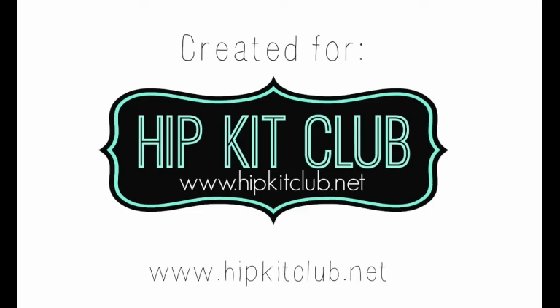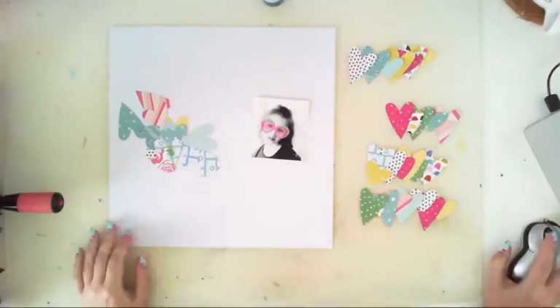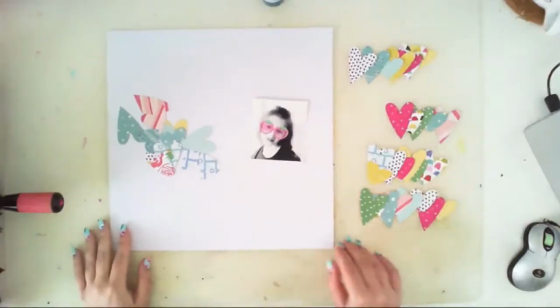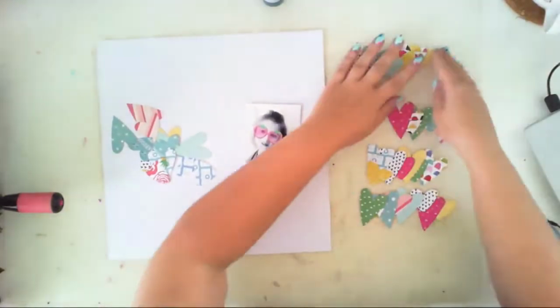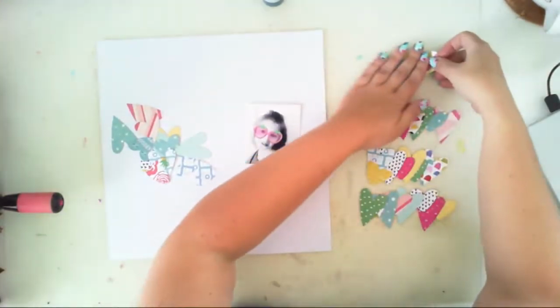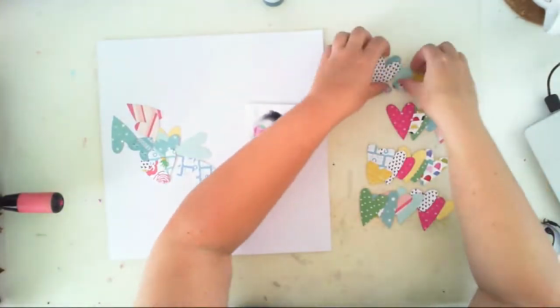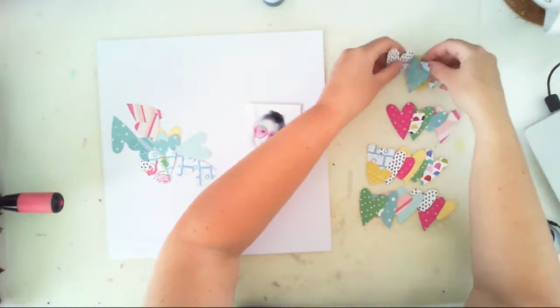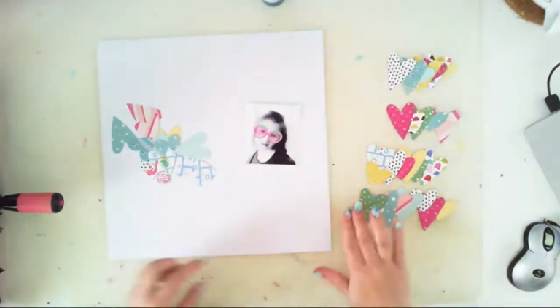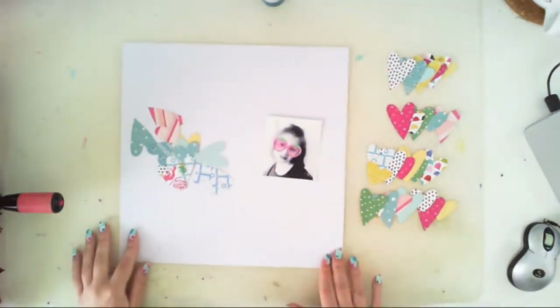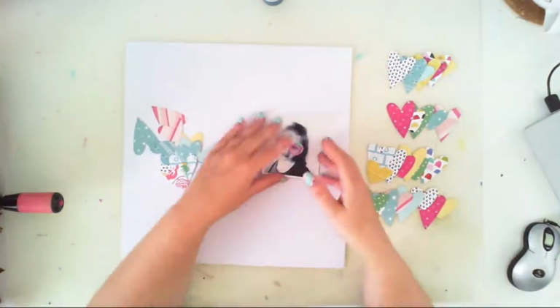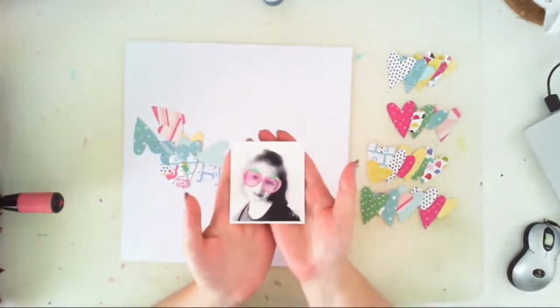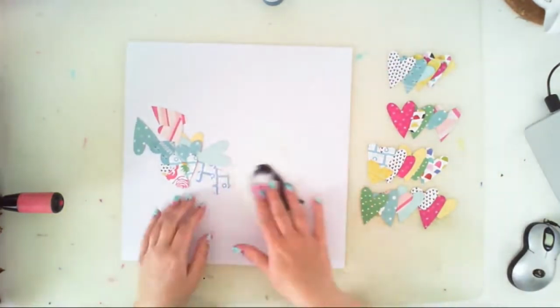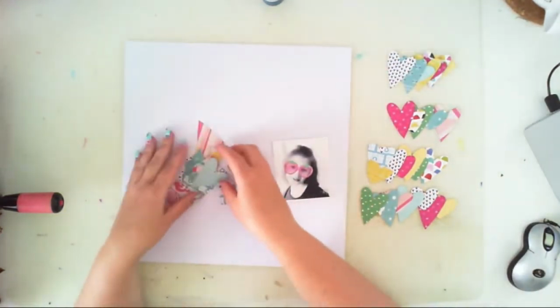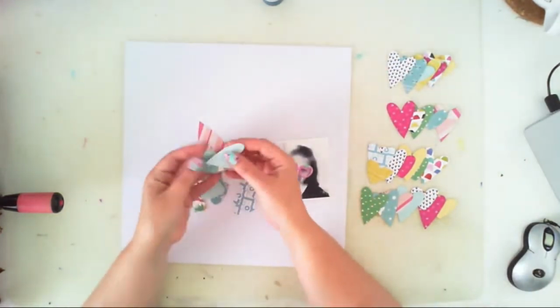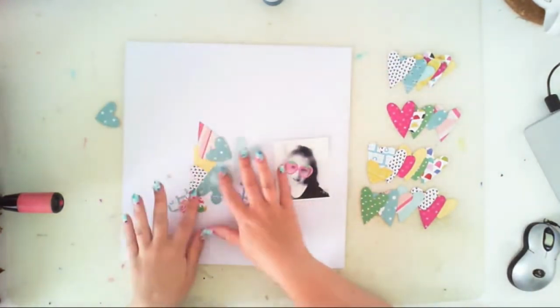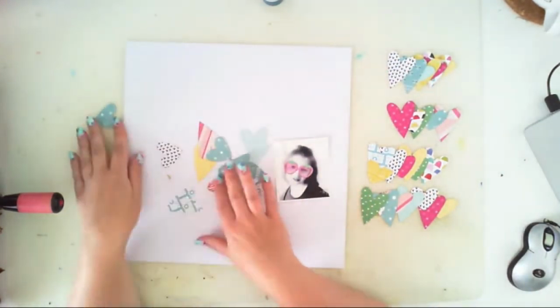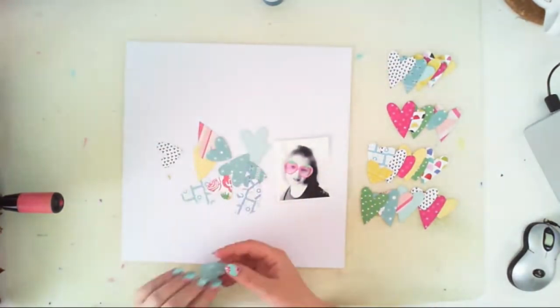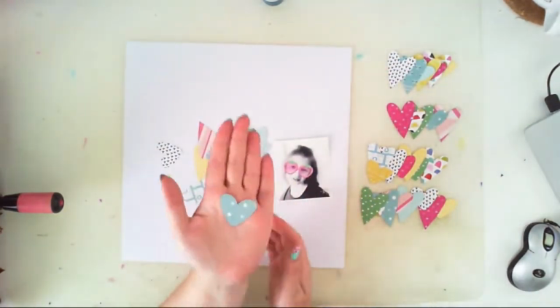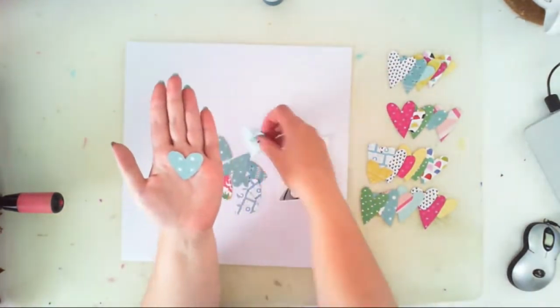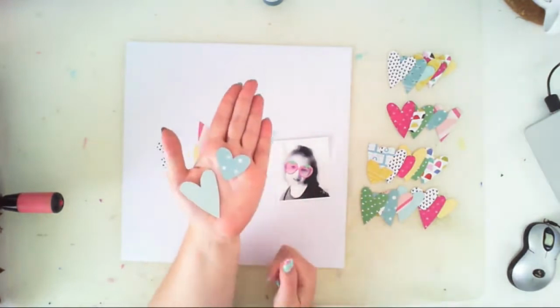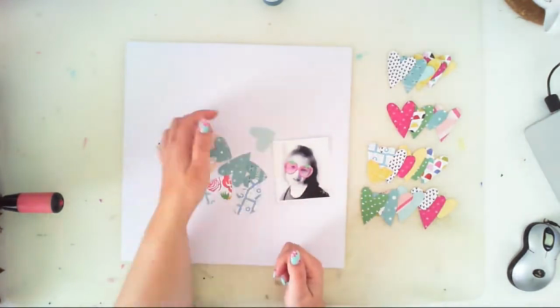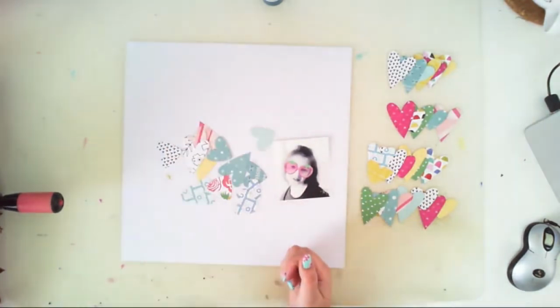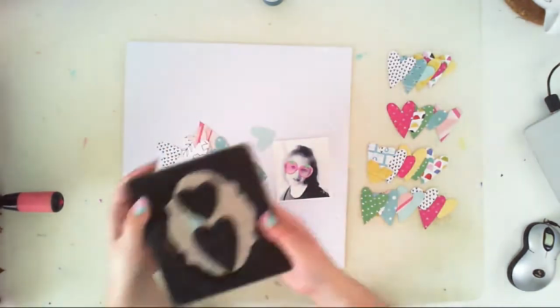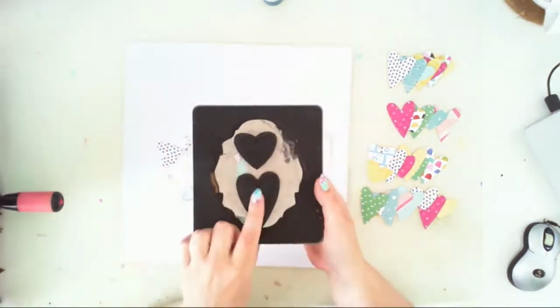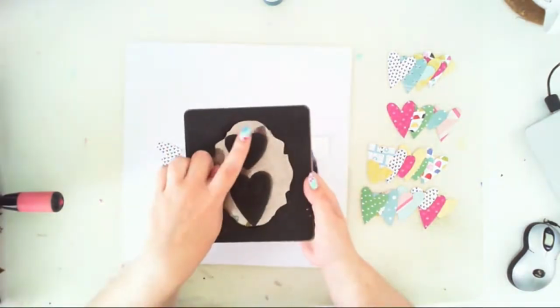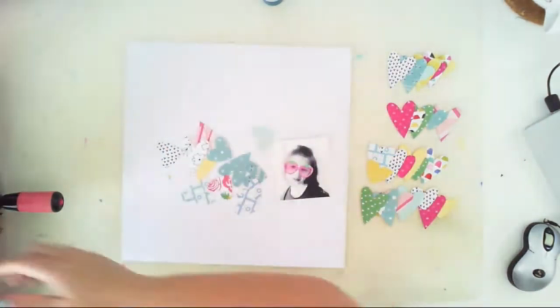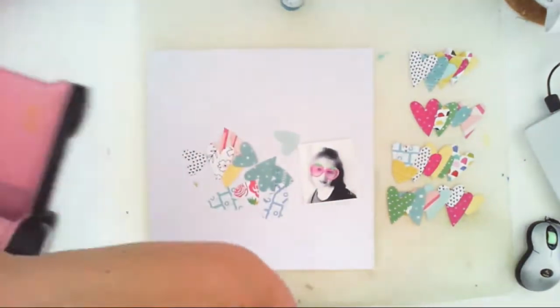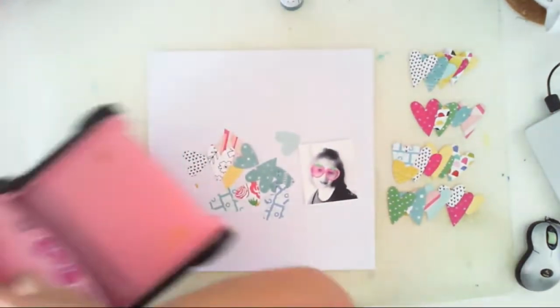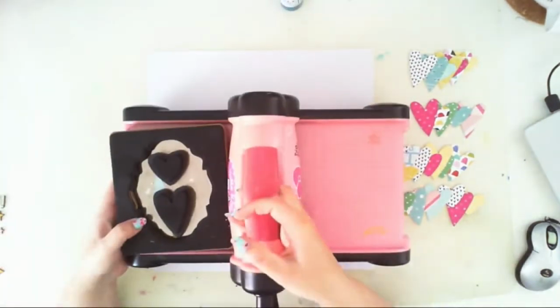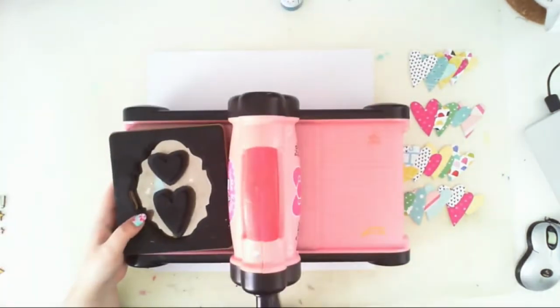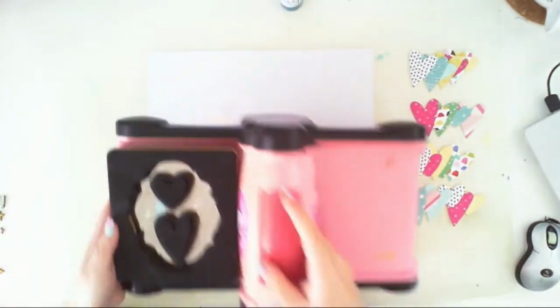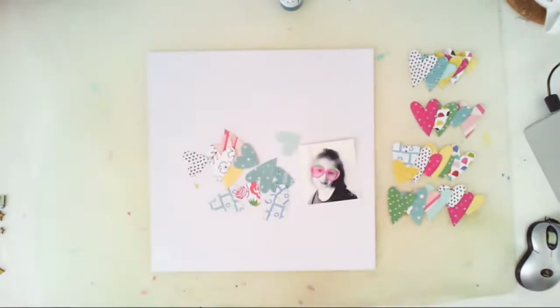Hello everyone, it's Anna here with my process video for Hipkit Club. I will be using July Hipkits and I think I will use most of them.